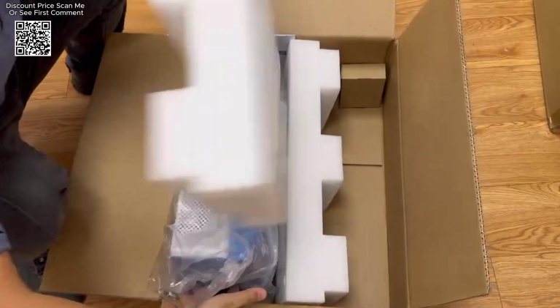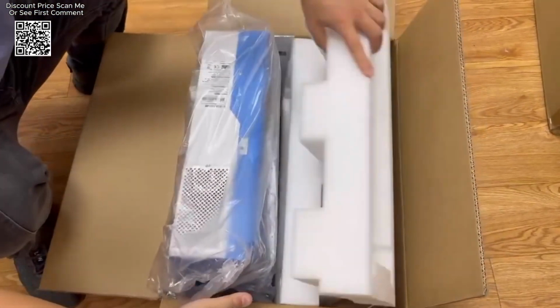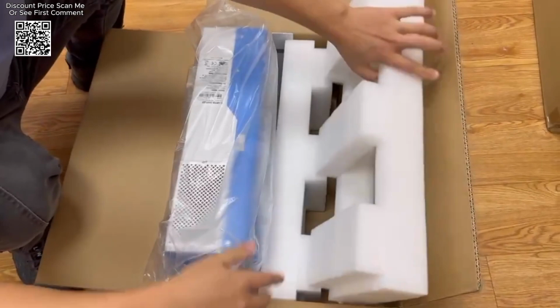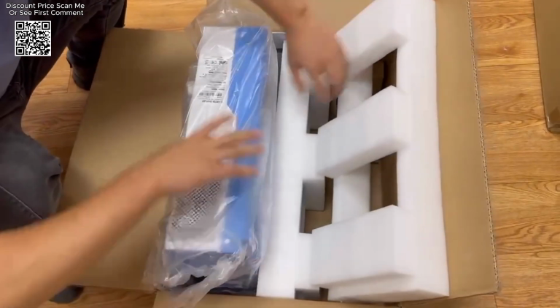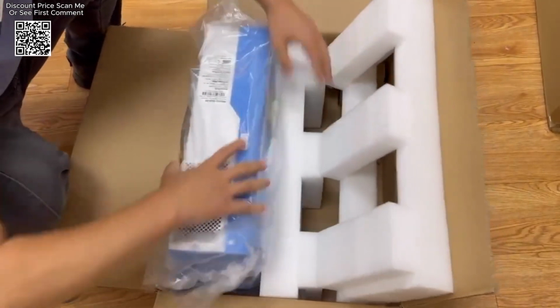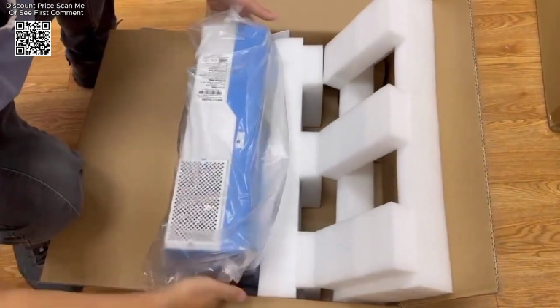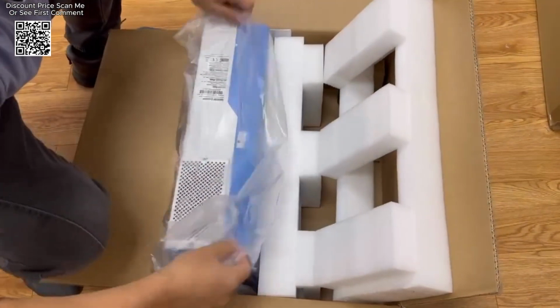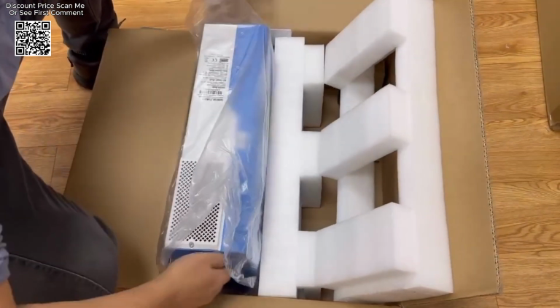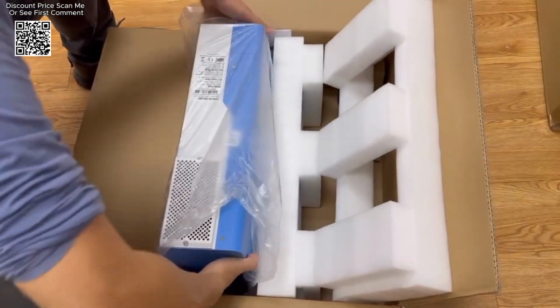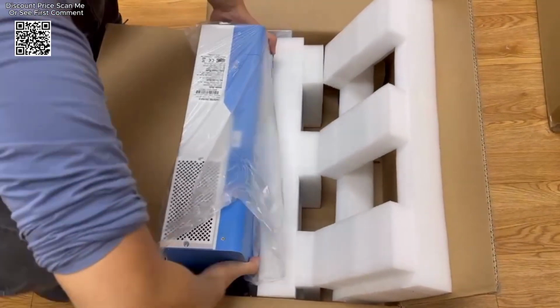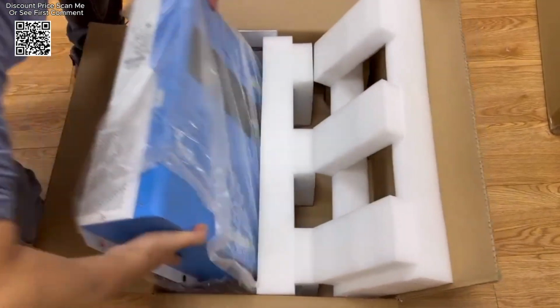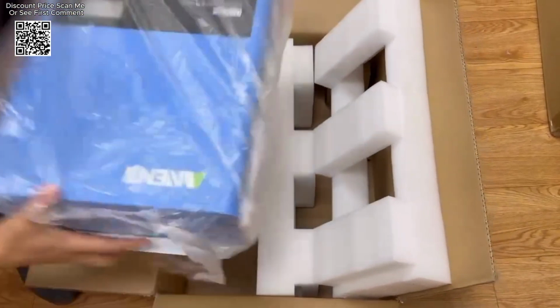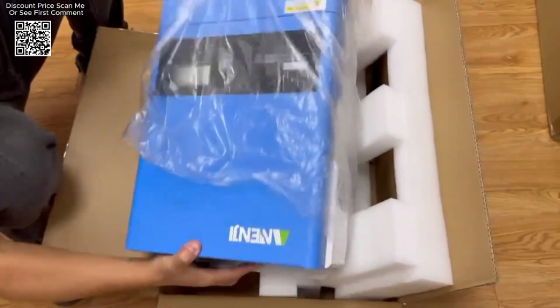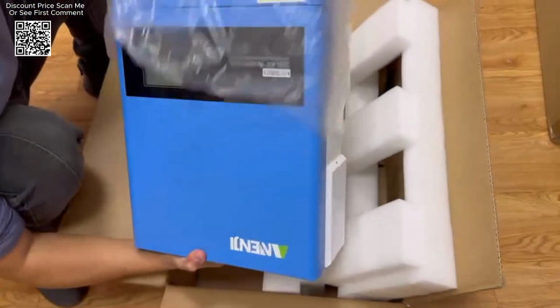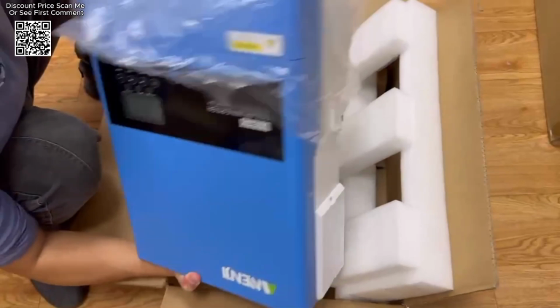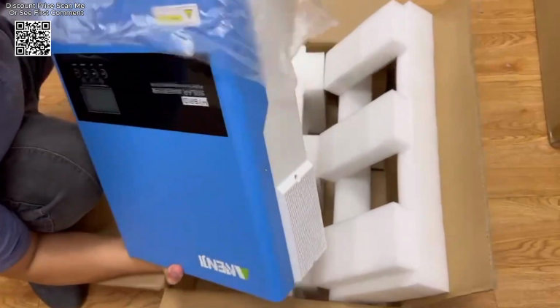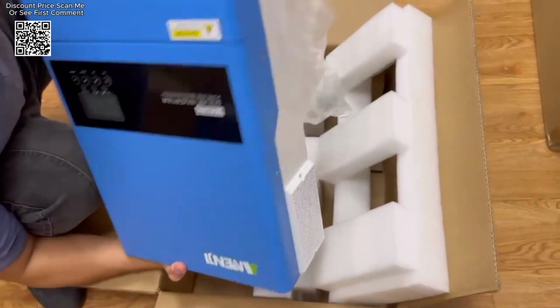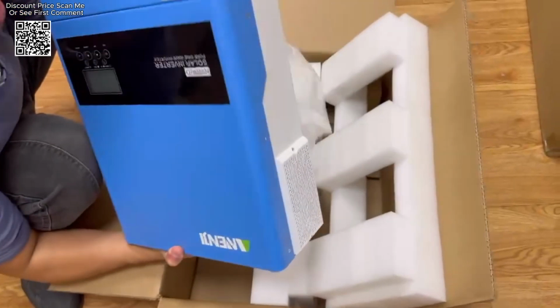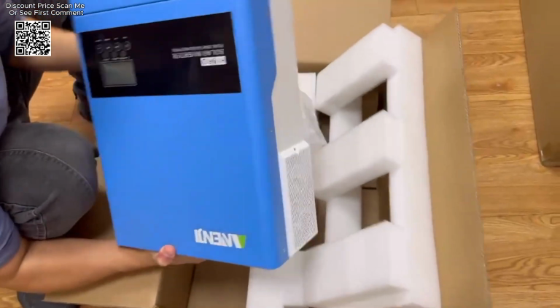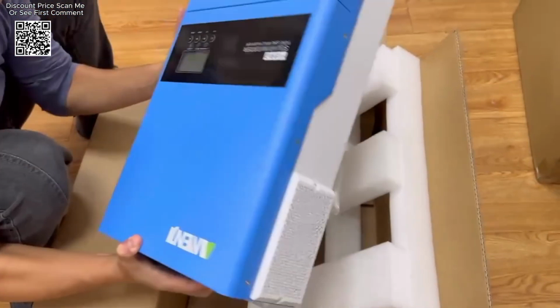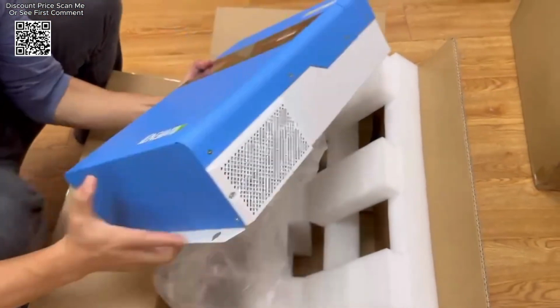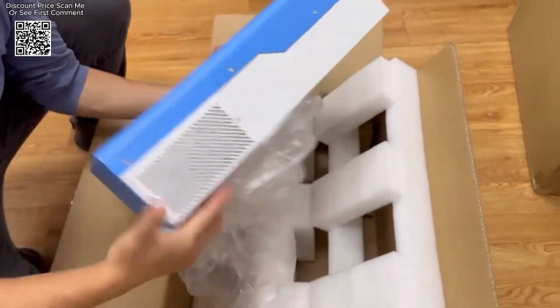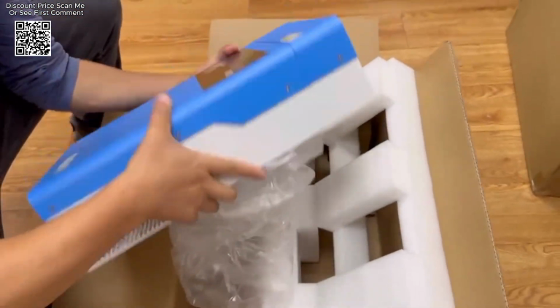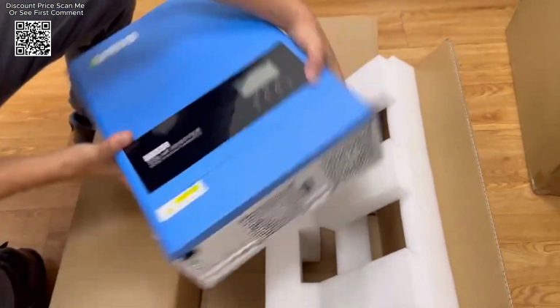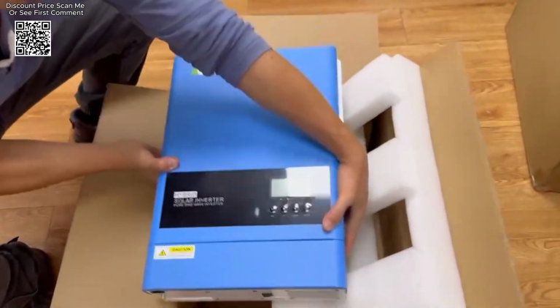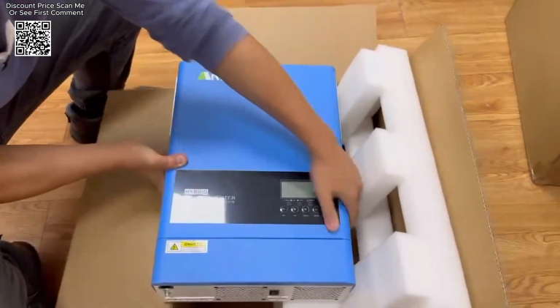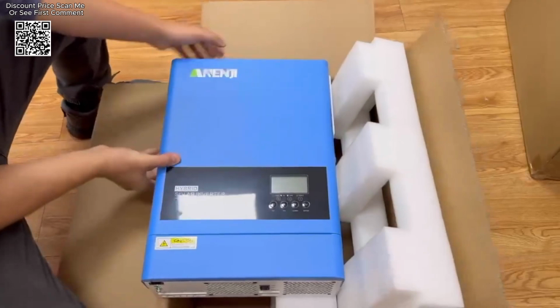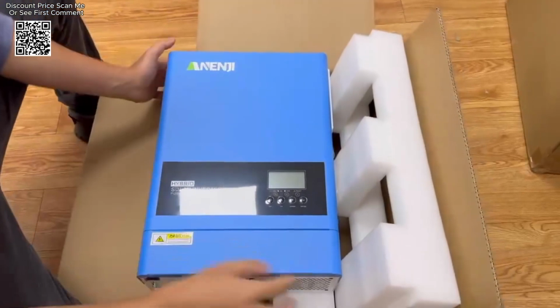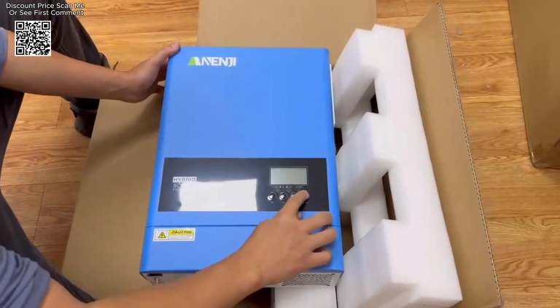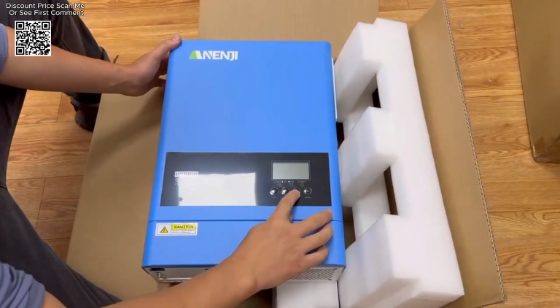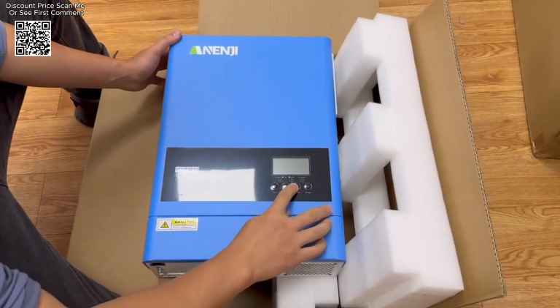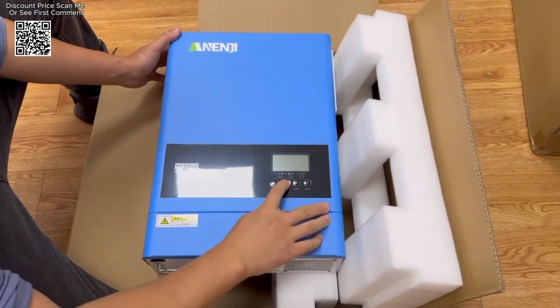In addition to its battery-free operation, the inverter supports the activation of lithium batteries, thereby expanding its compatibility with modern energy storage technologies. This flexibility ensures that users can integrate high-performance lithium batteries should they choose to do so in the future, enhancing the inverter's versatility and future-proofing their investment.